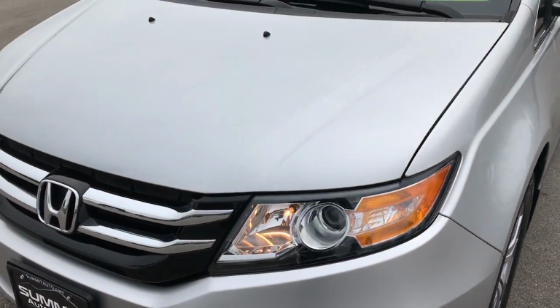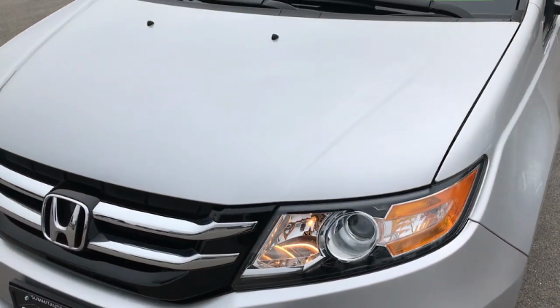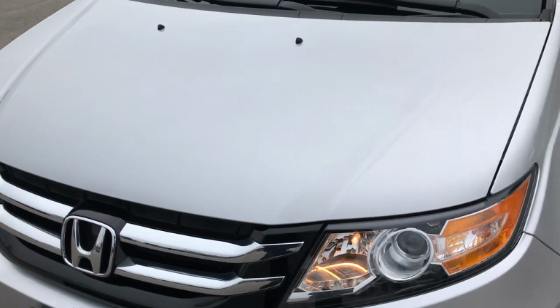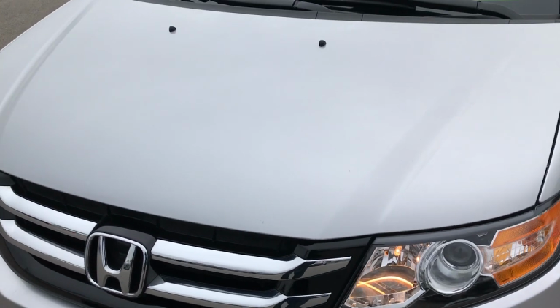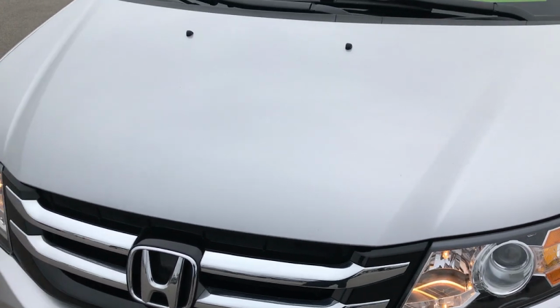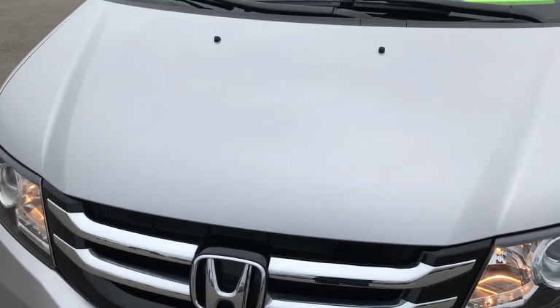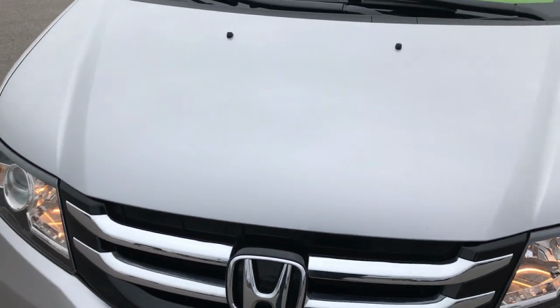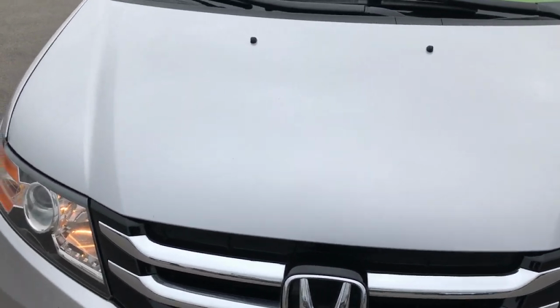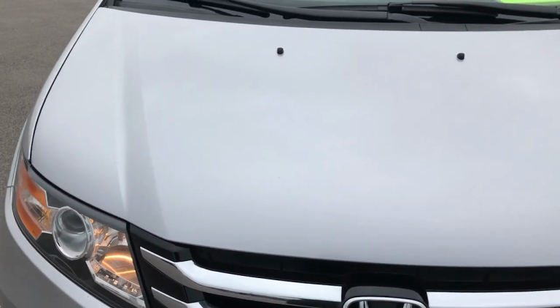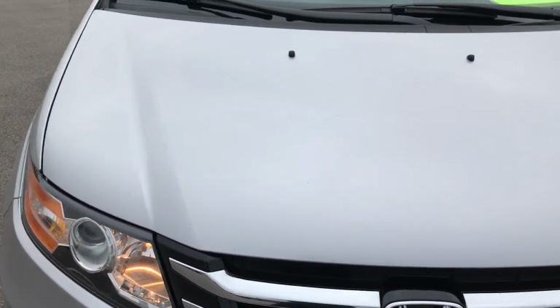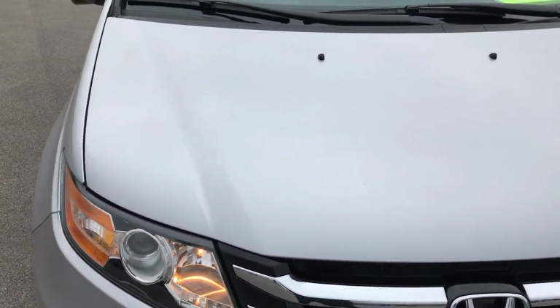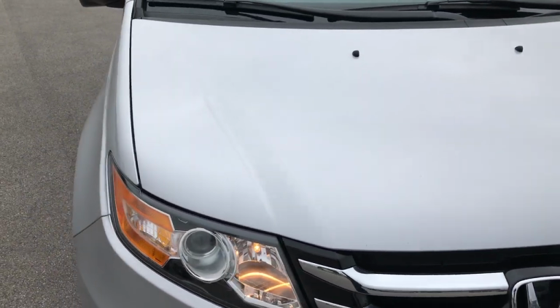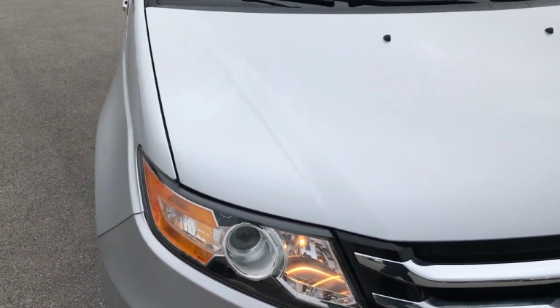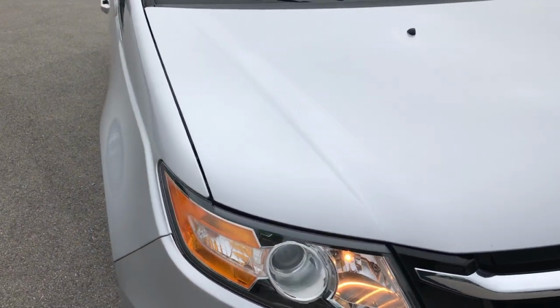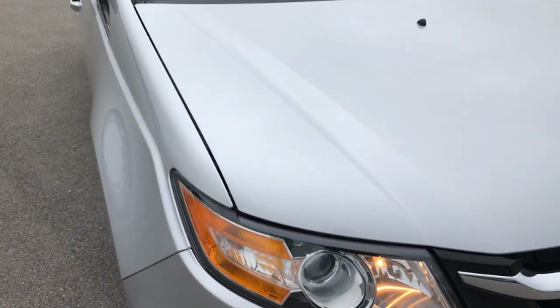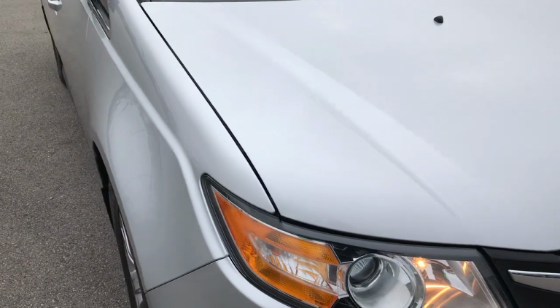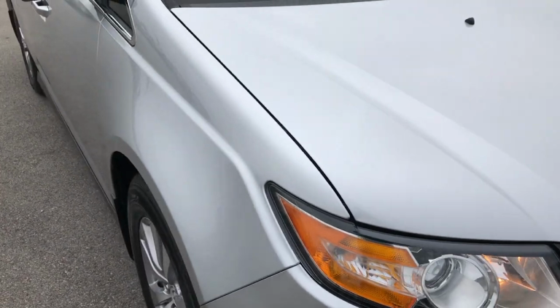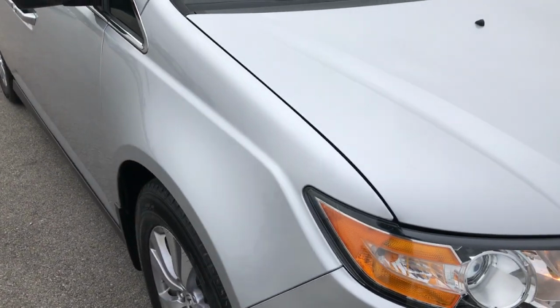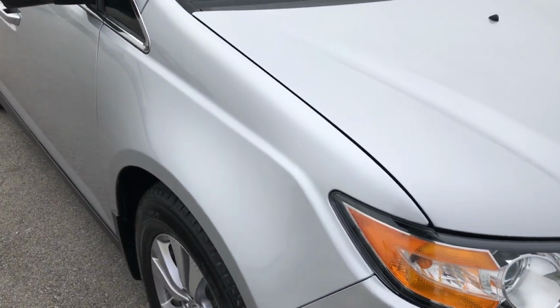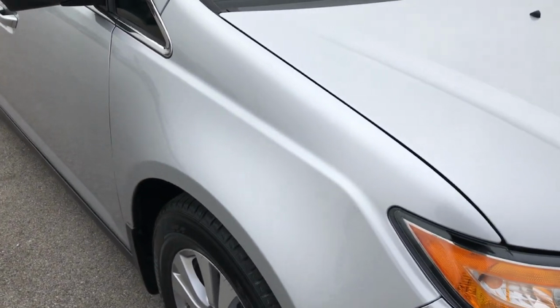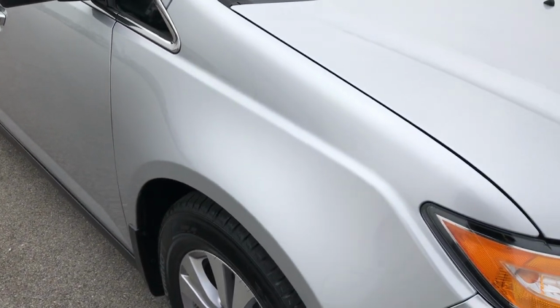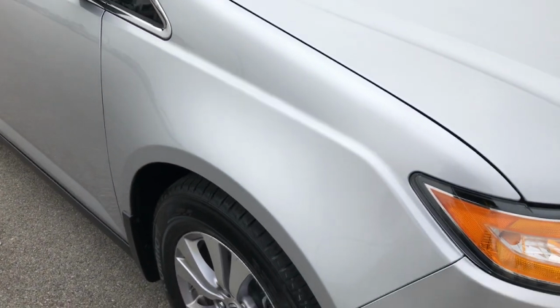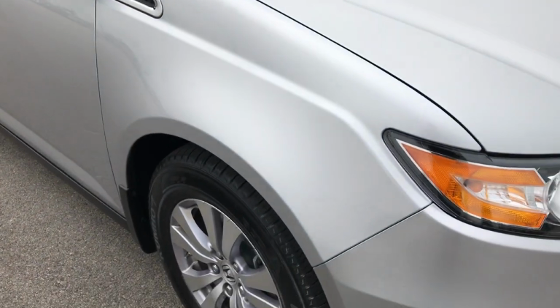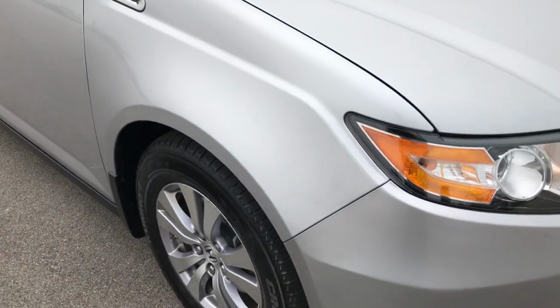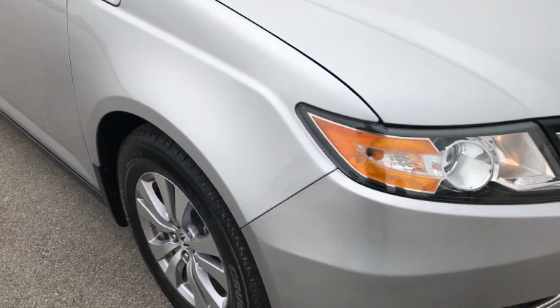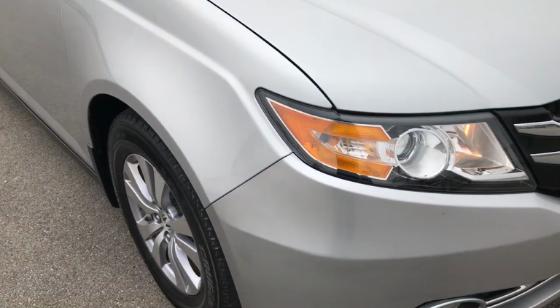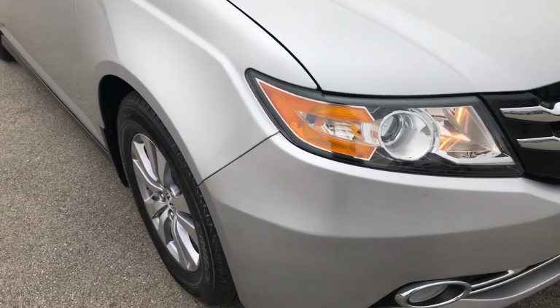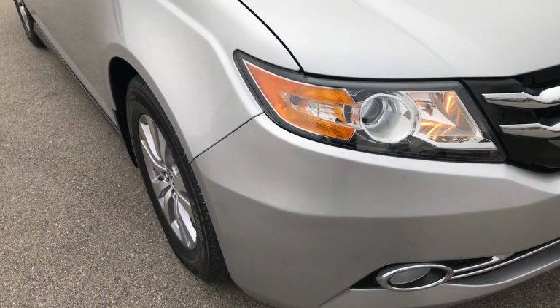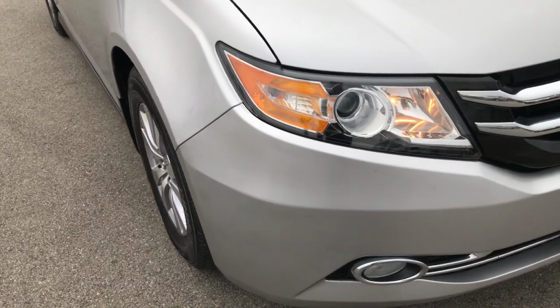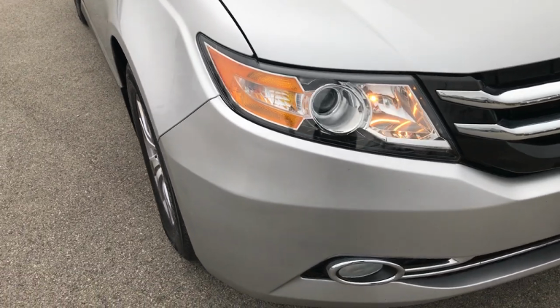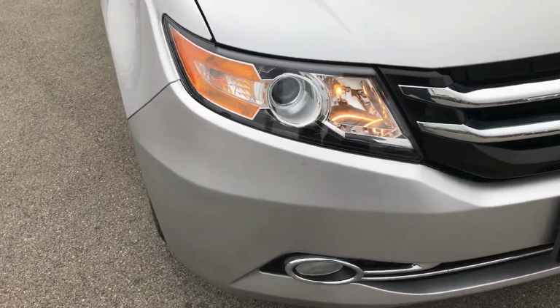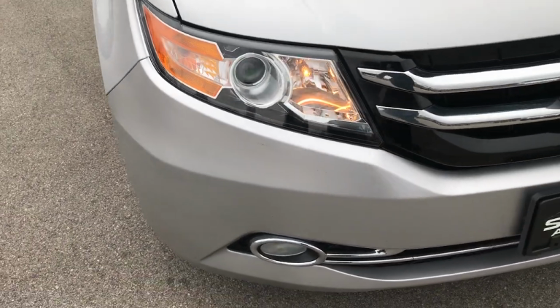We are checking out this super clean 2014 Honda Odyssey EXL. This vehicle has the 3.5 liter V6 motor.